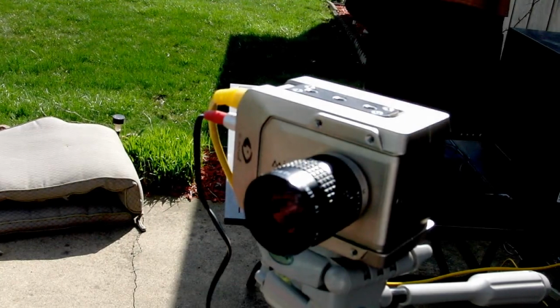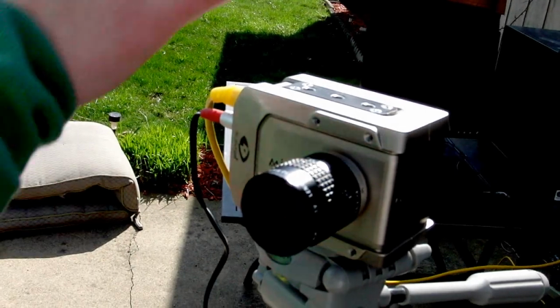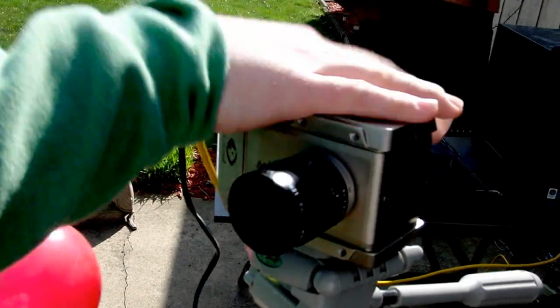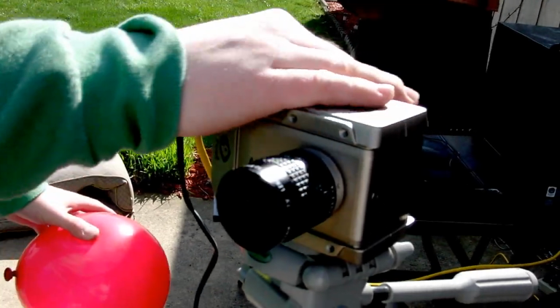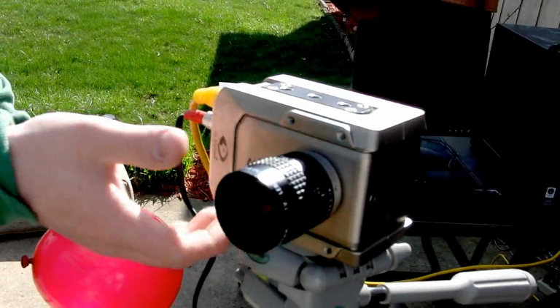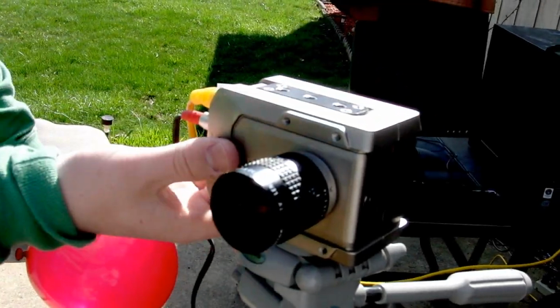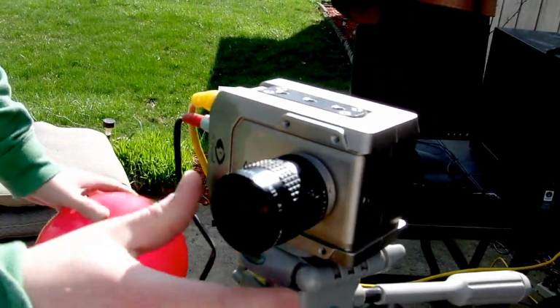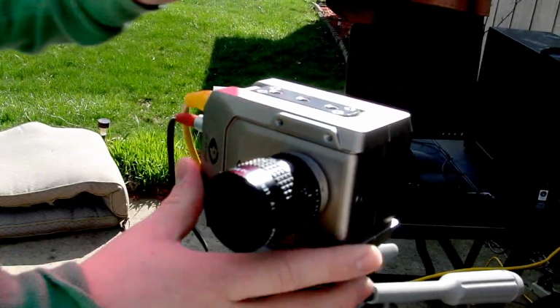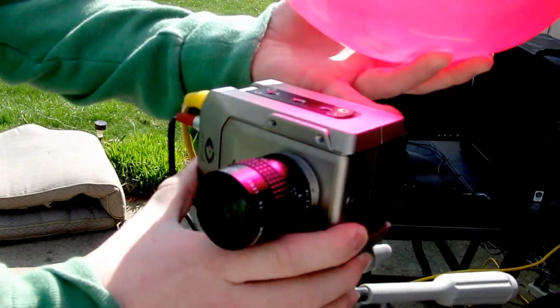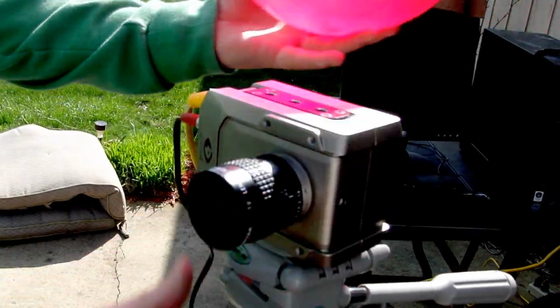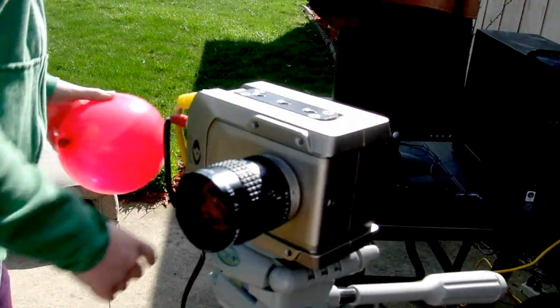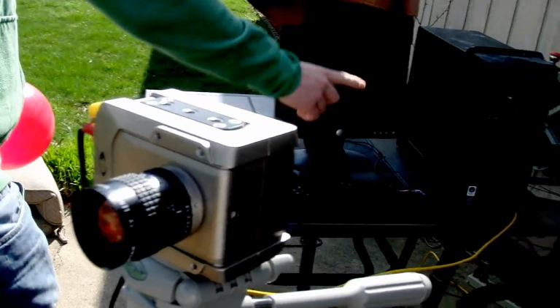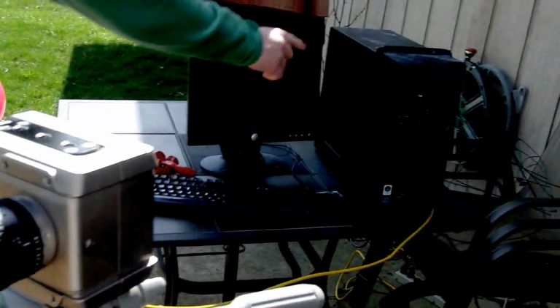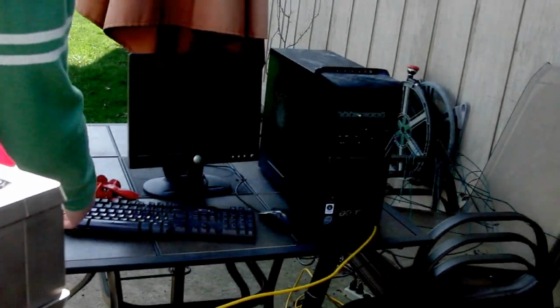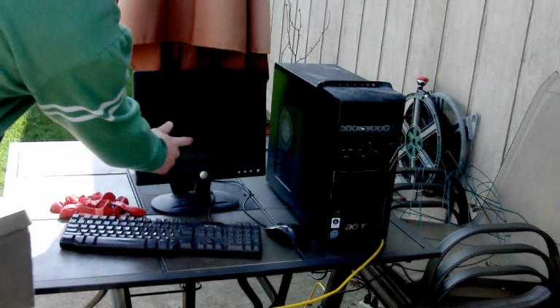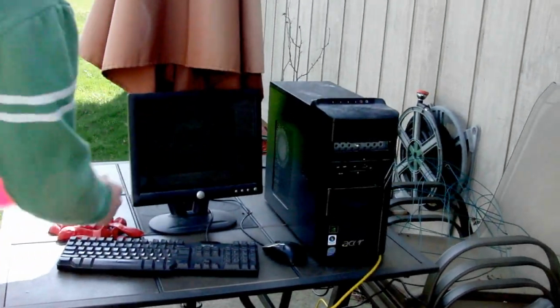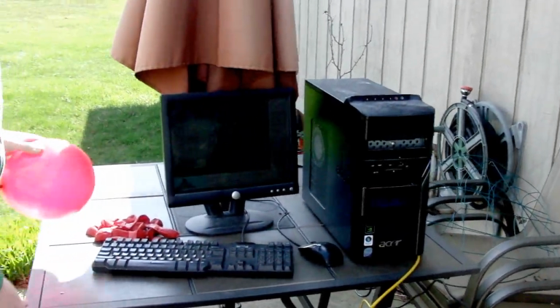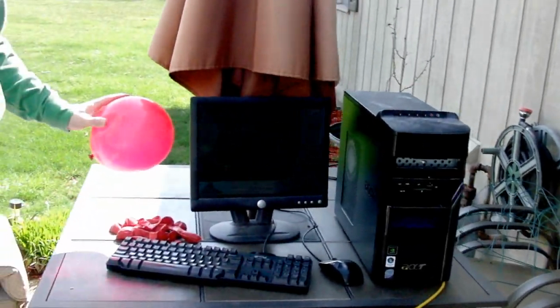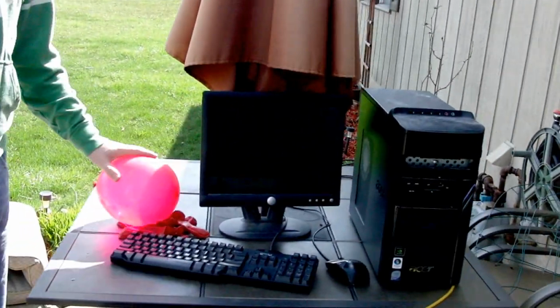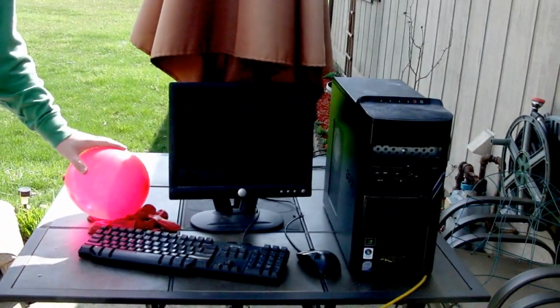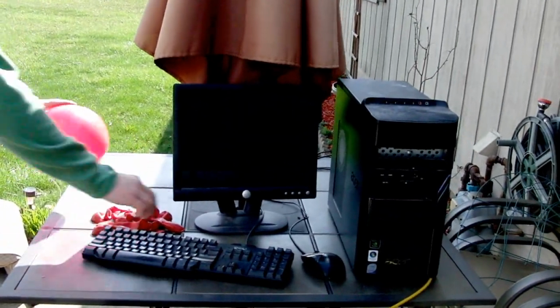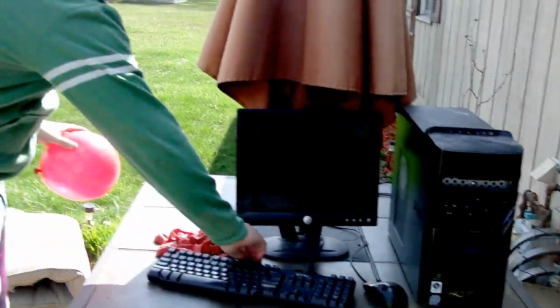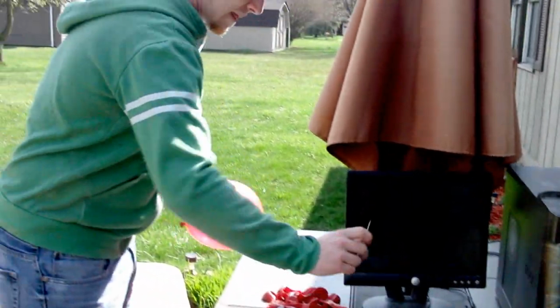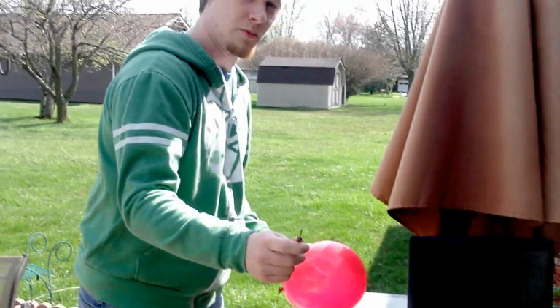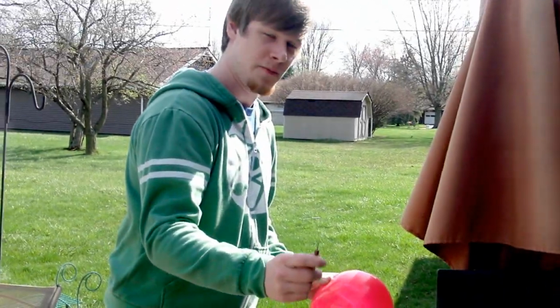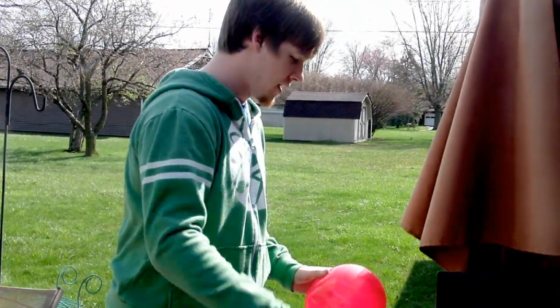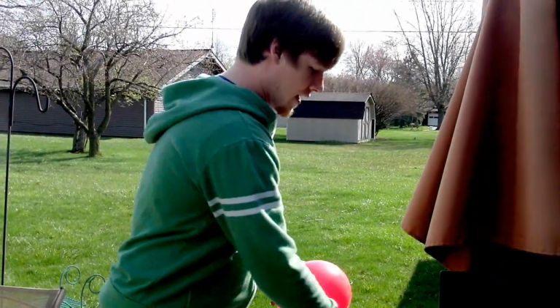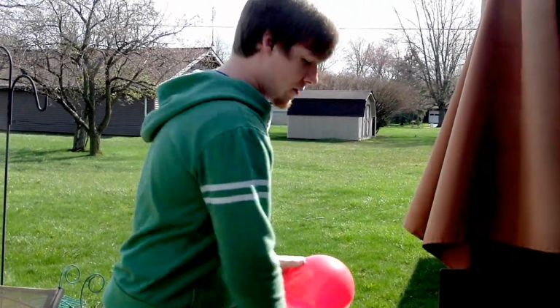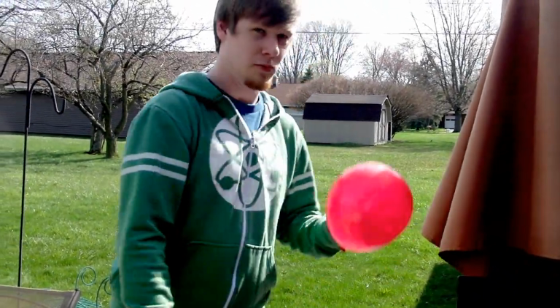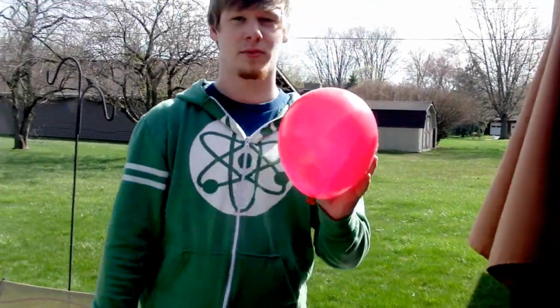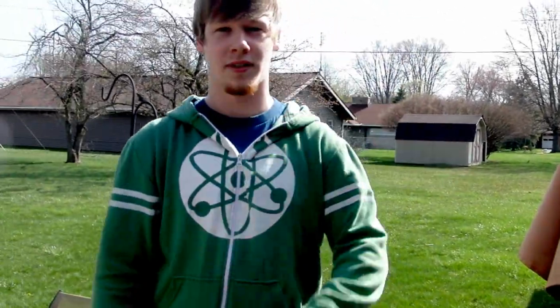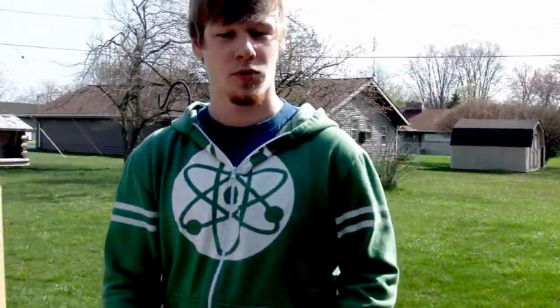Here we've got the Phantom Miro 3 high-speed camera. I've got it connected to a computer over here, the monitor, we've got some balloons, balloon popper, and we're going to pop some balloons in slow motion.